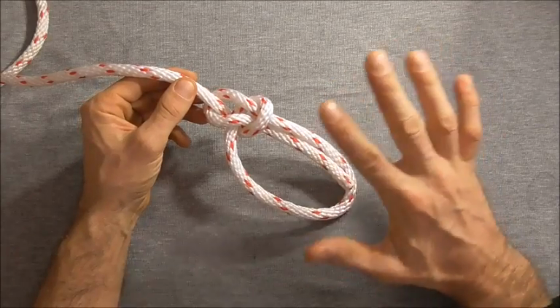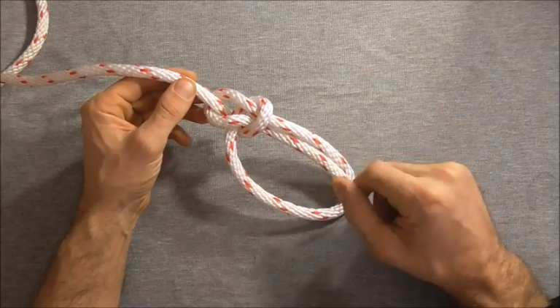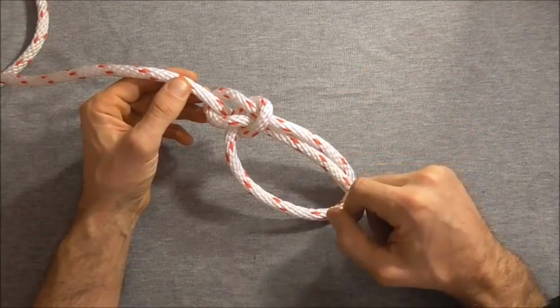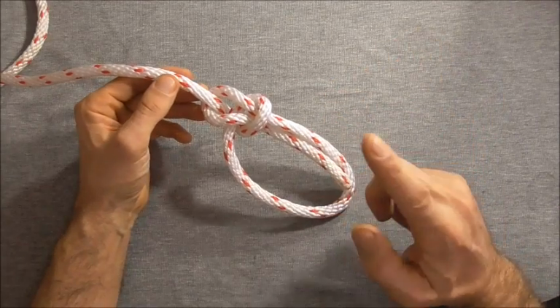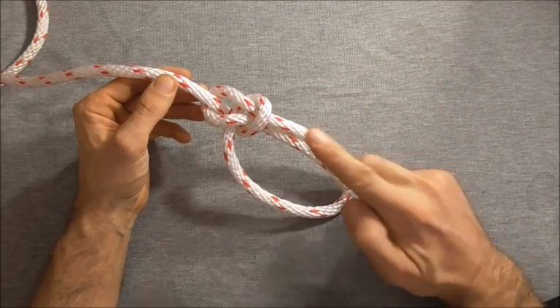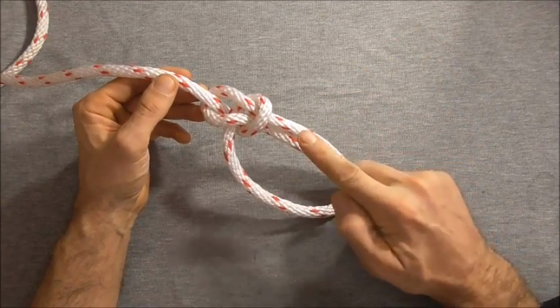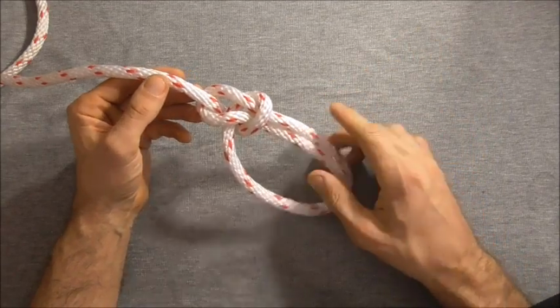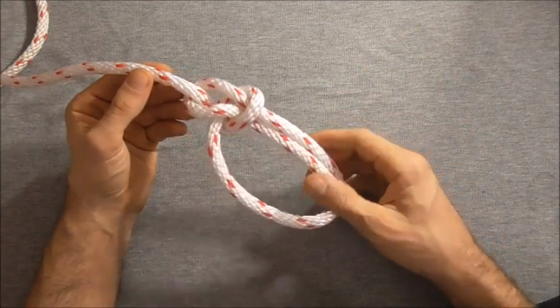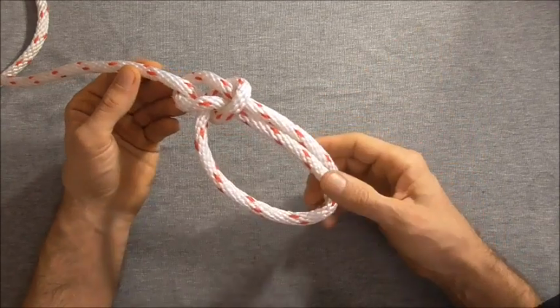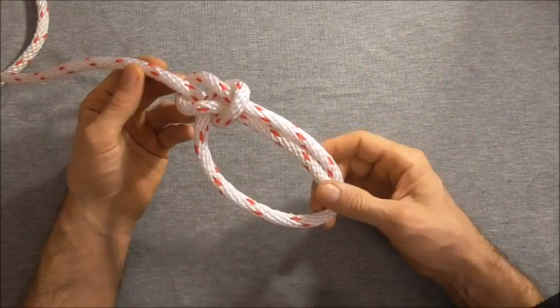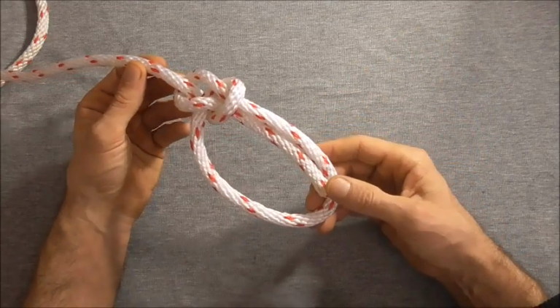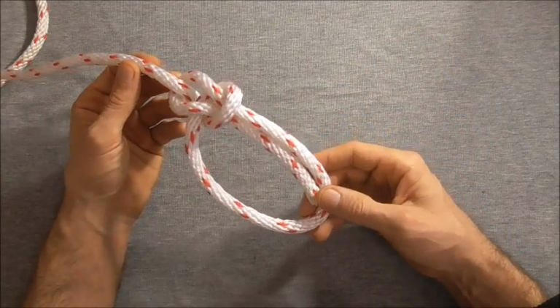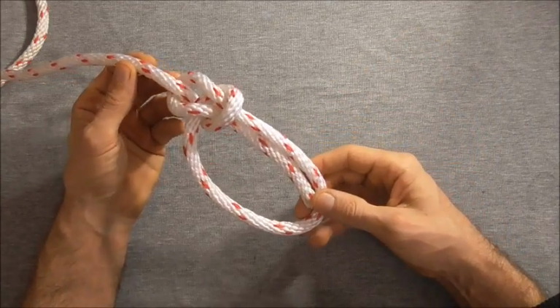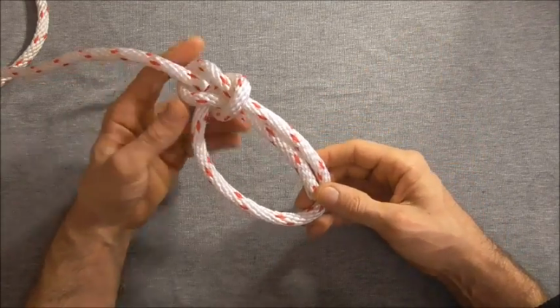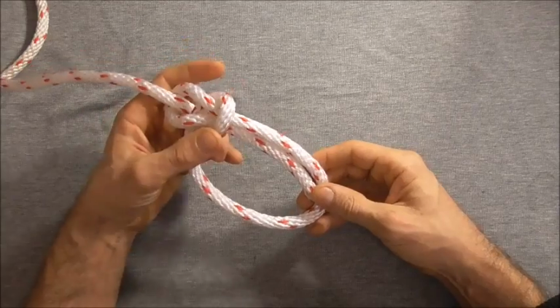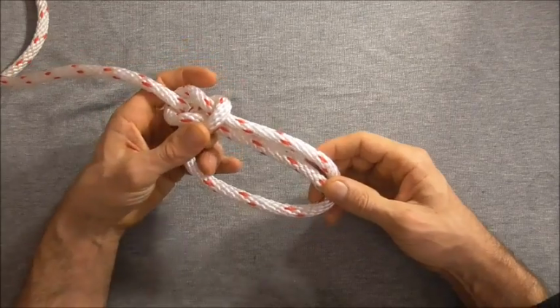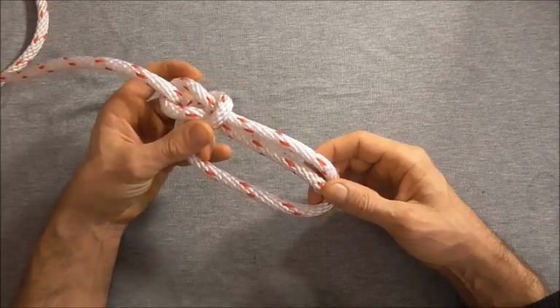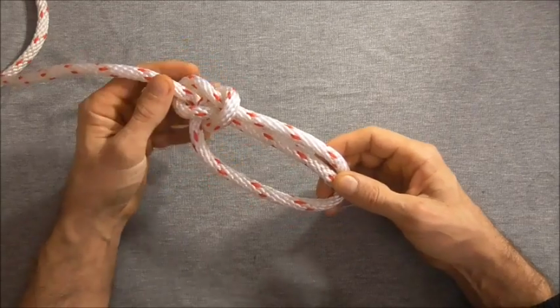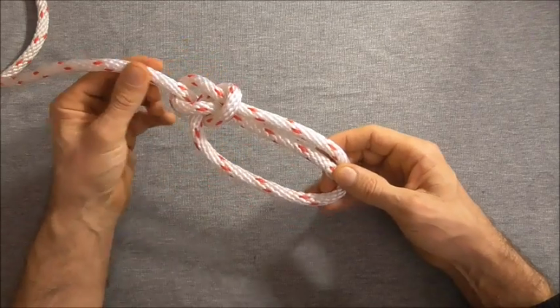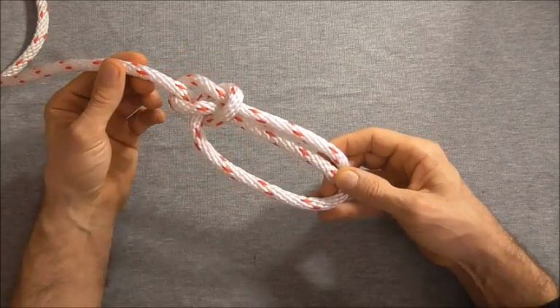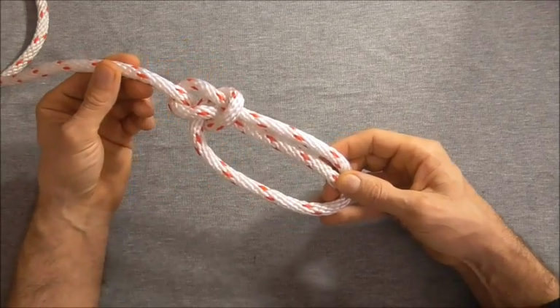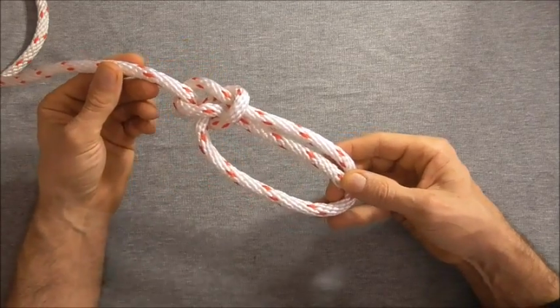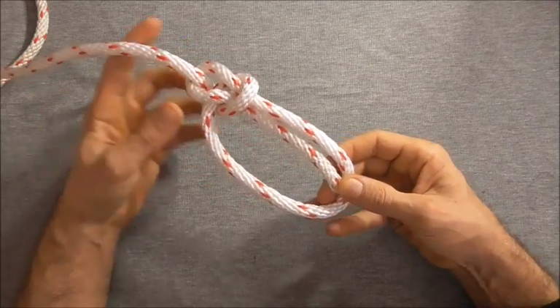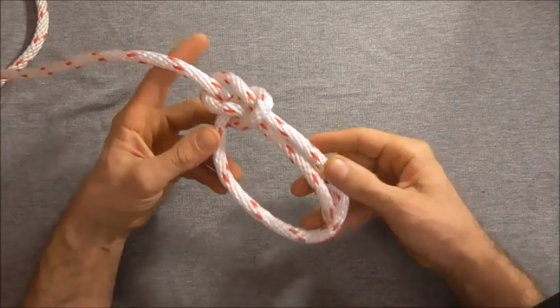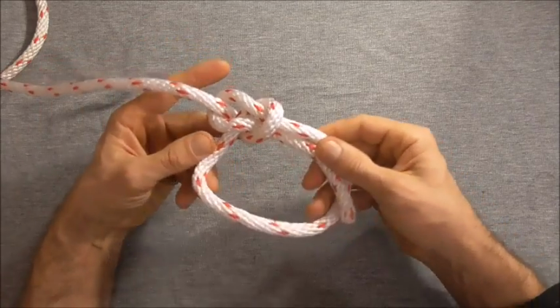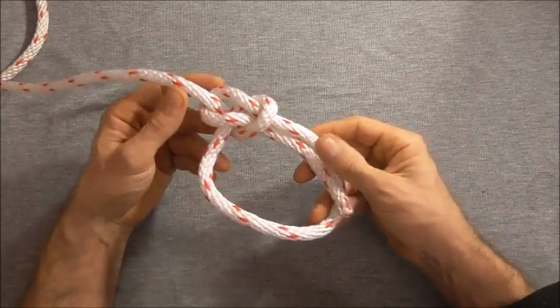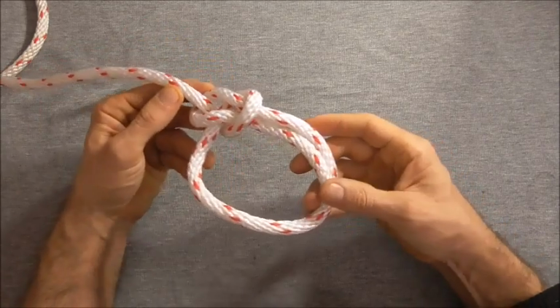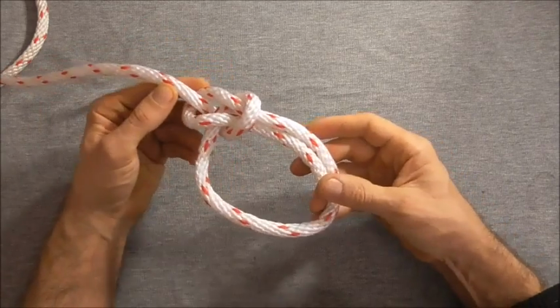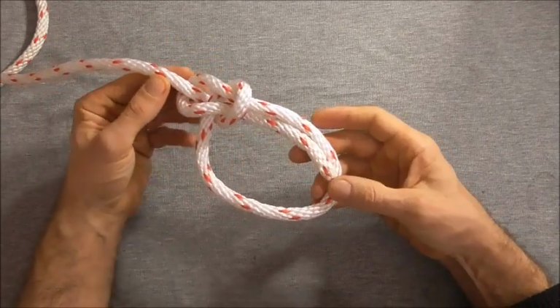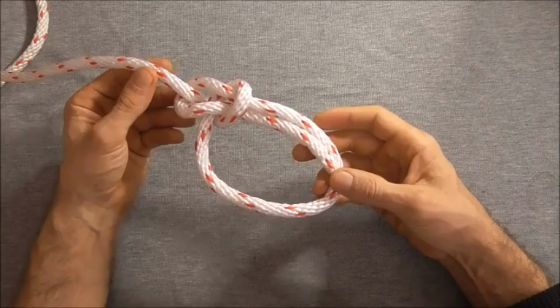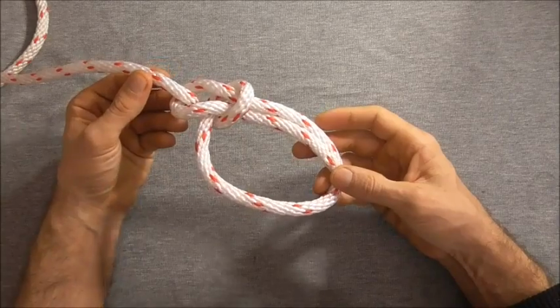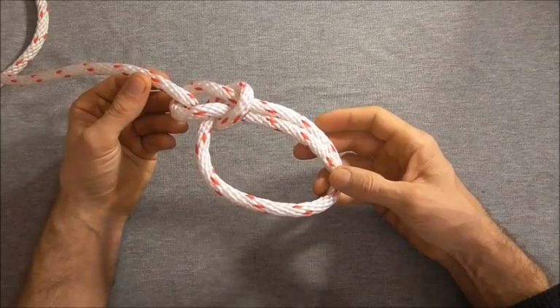Hi everyone. Today we're going to have a look at the snap bowline, which is exactly the same as the regular bowline. It's just a different method of tying it that some people think is quicker.